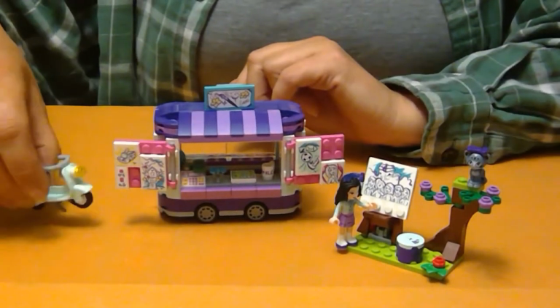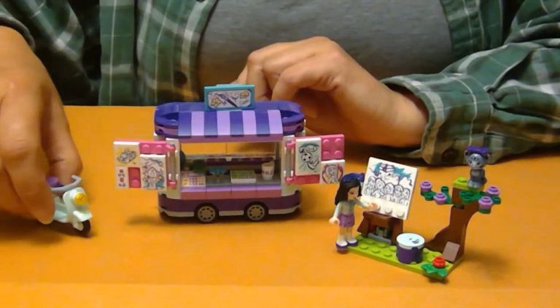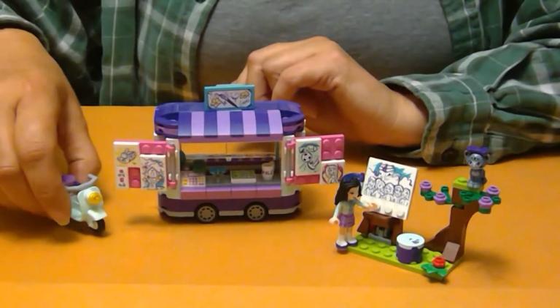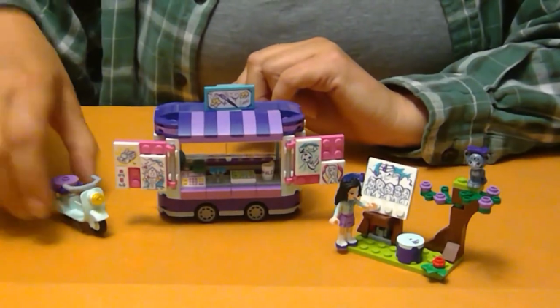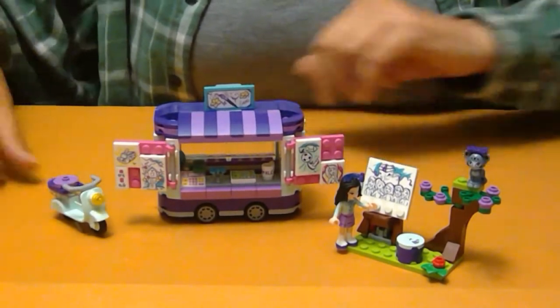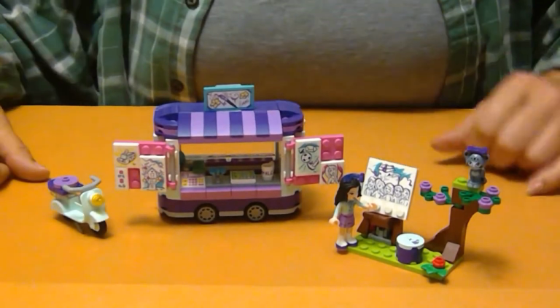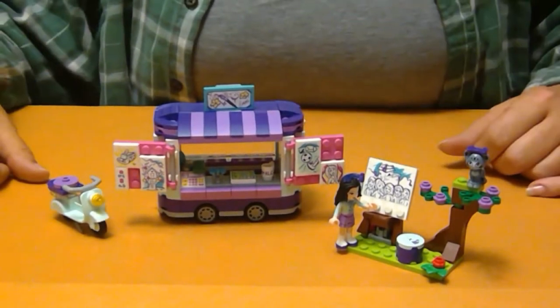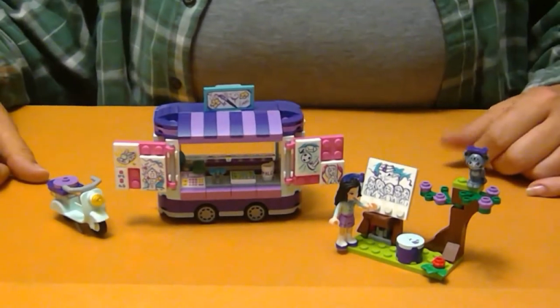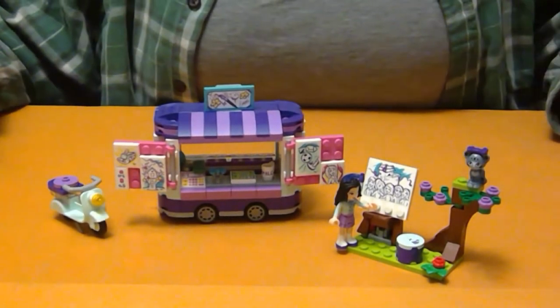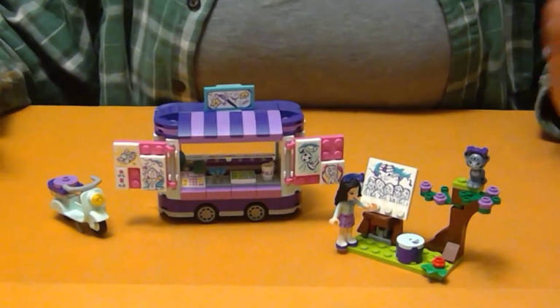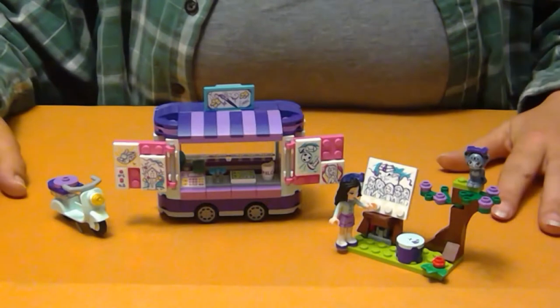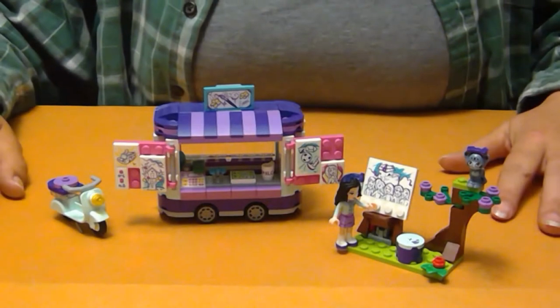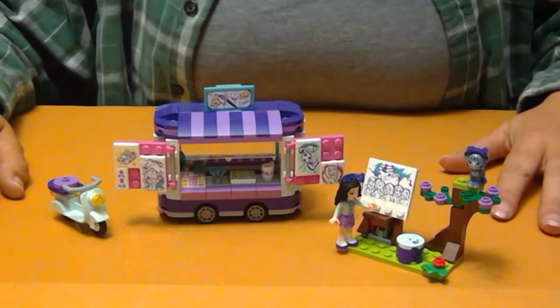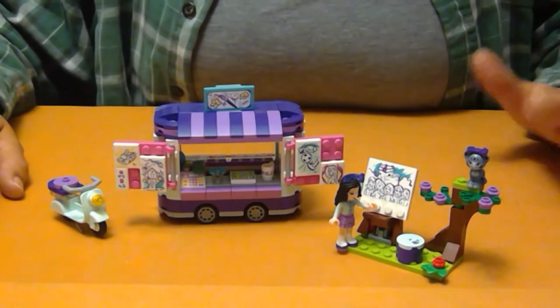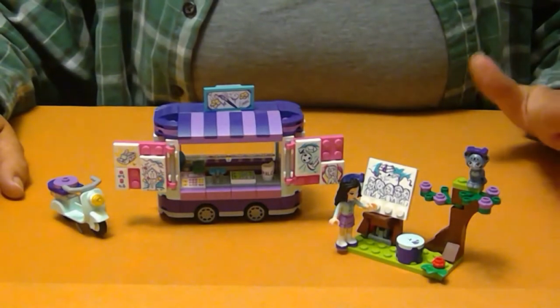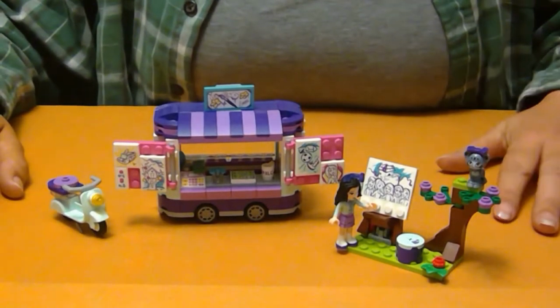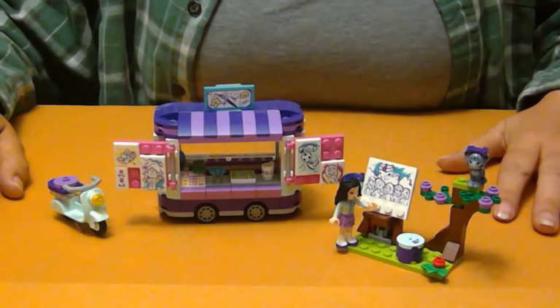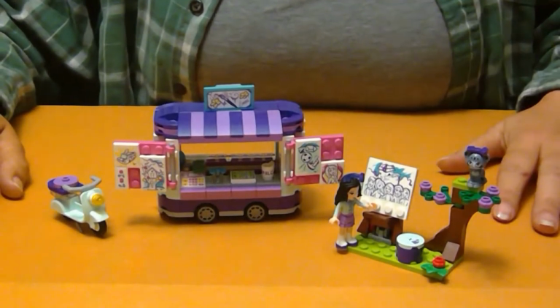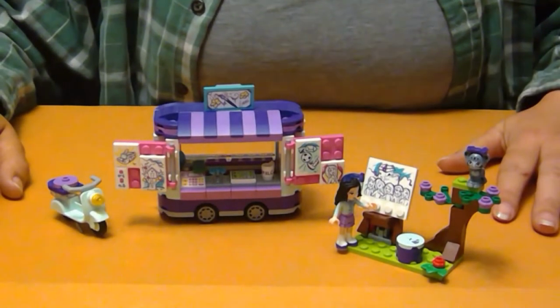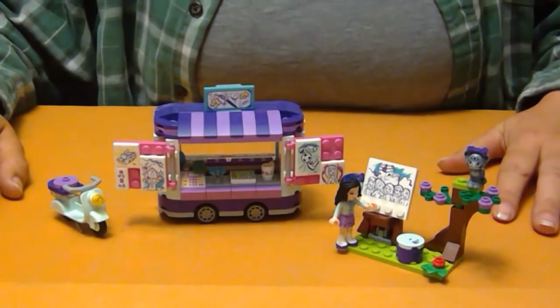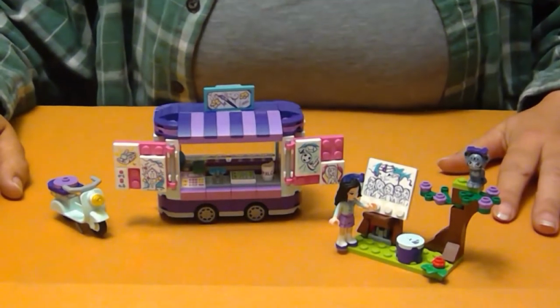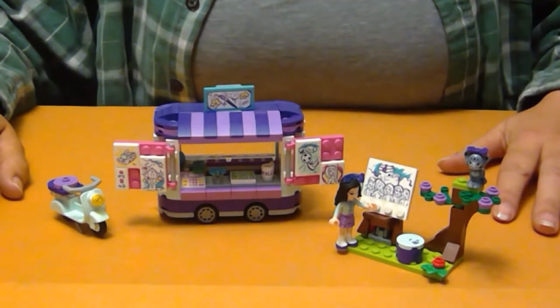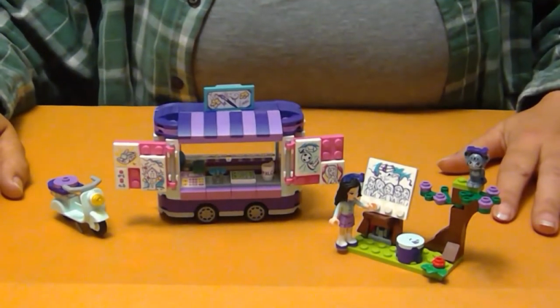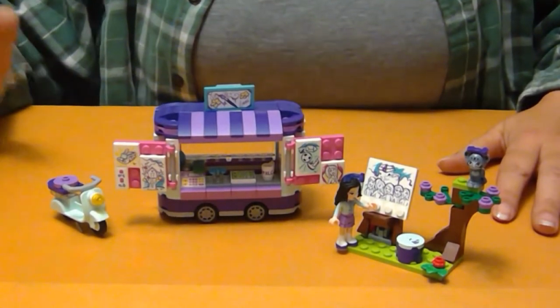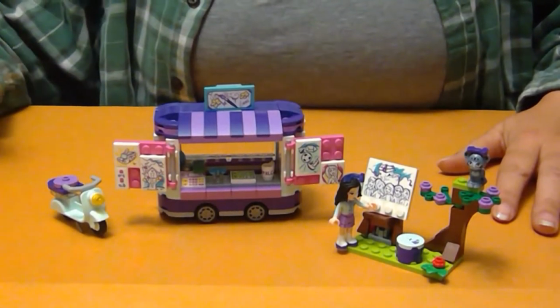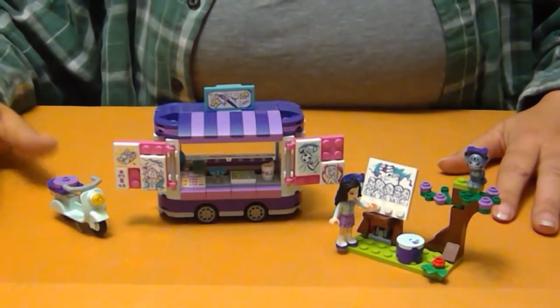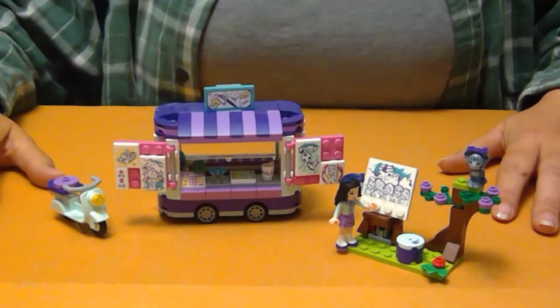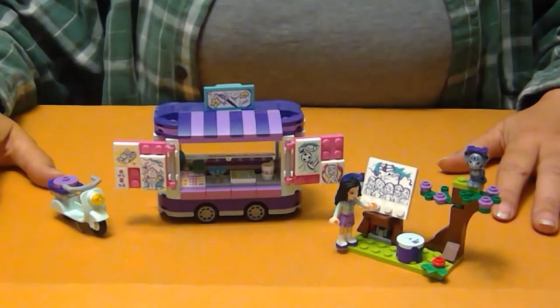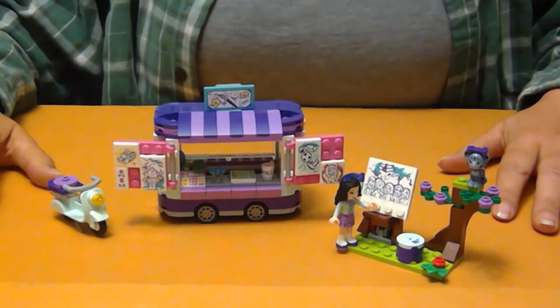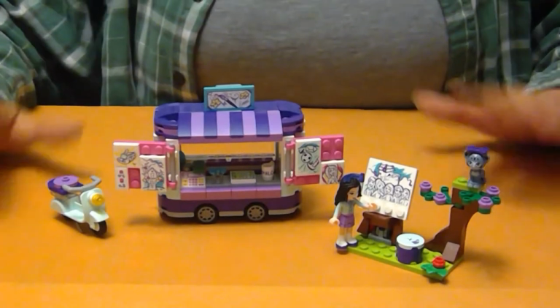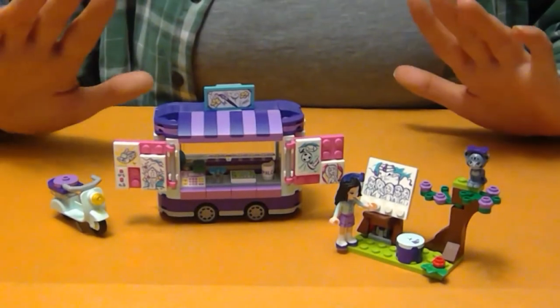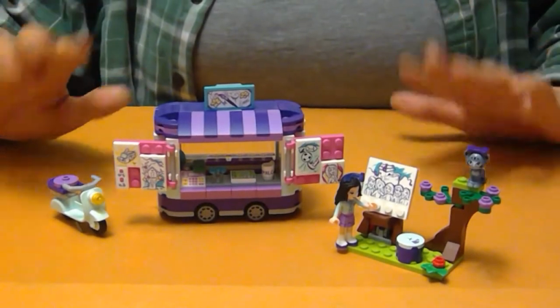Pretty neat little set. Thanks for joining me. Thank you for watching Amy's Lego Channel, and I wish you happy building until next time.